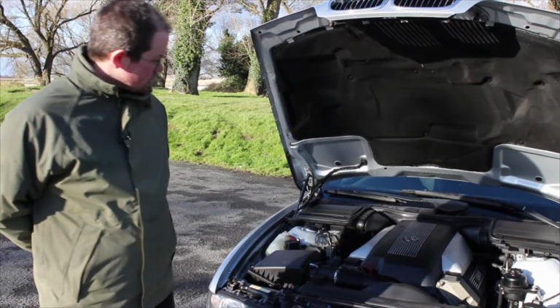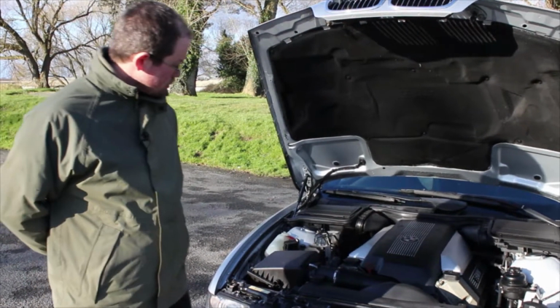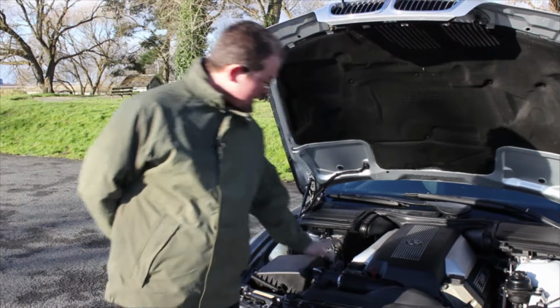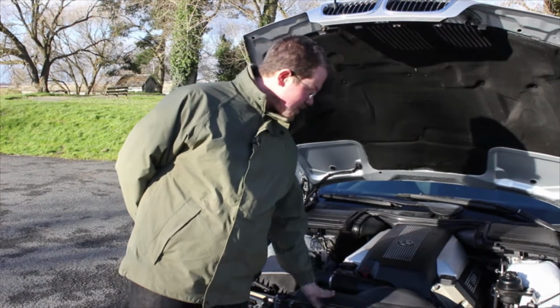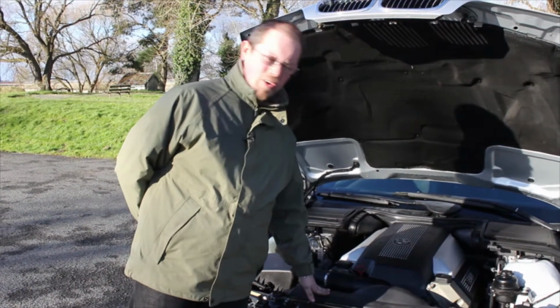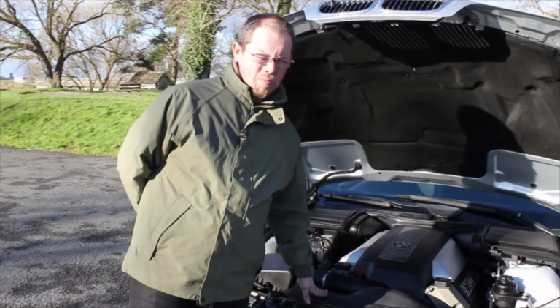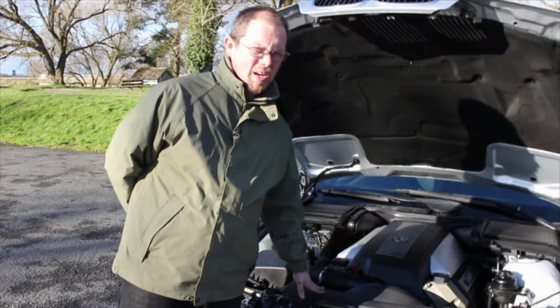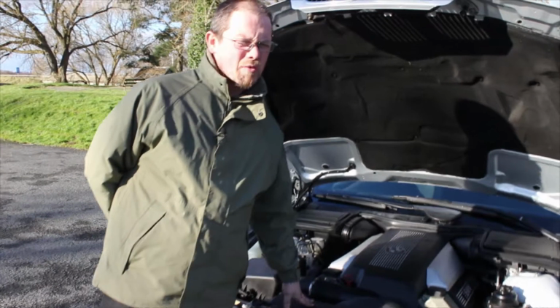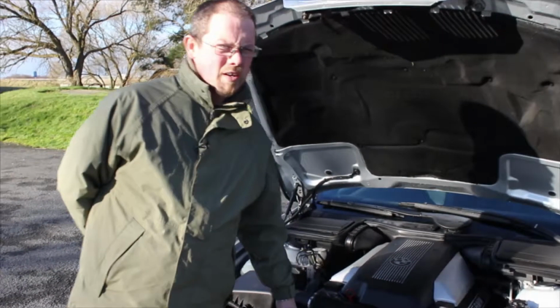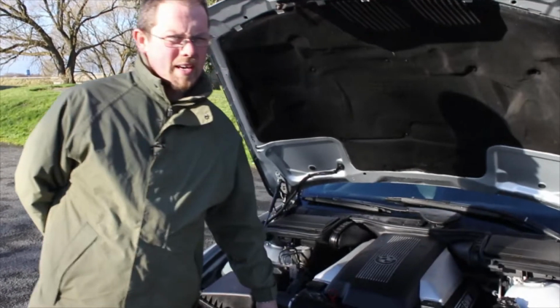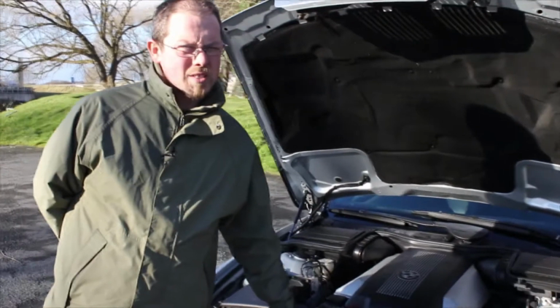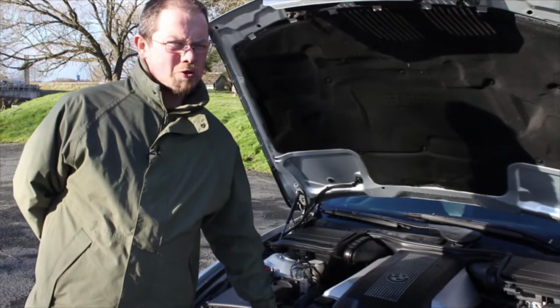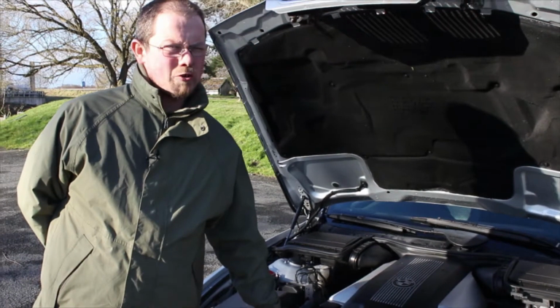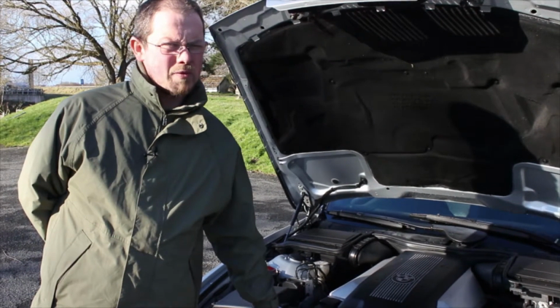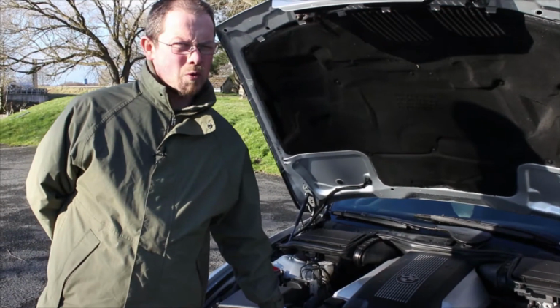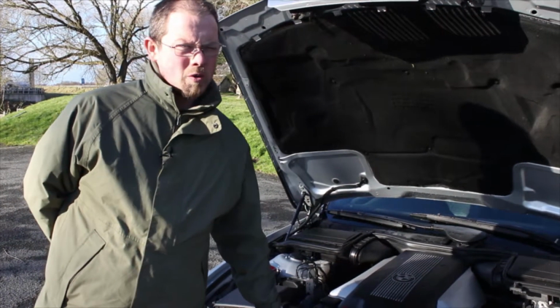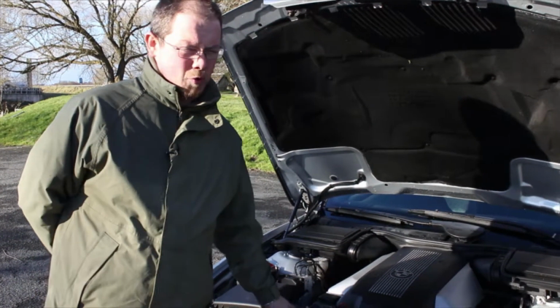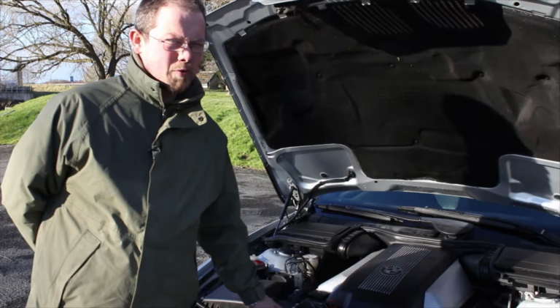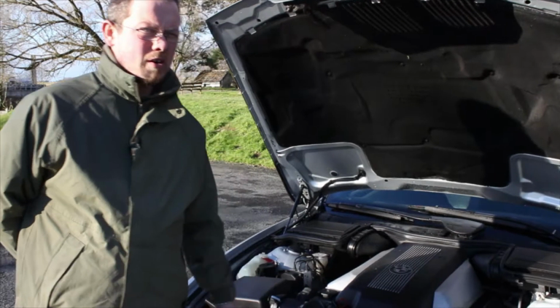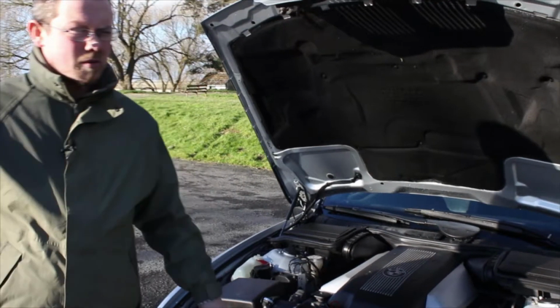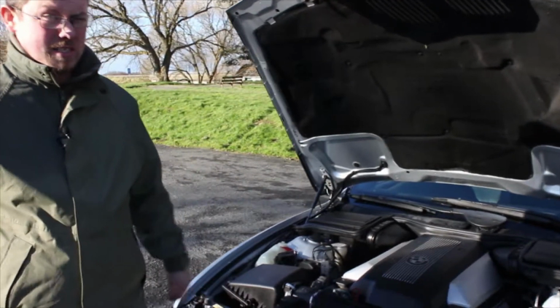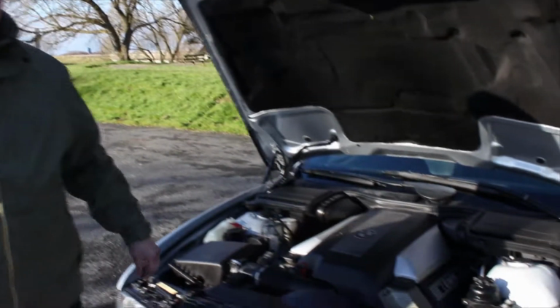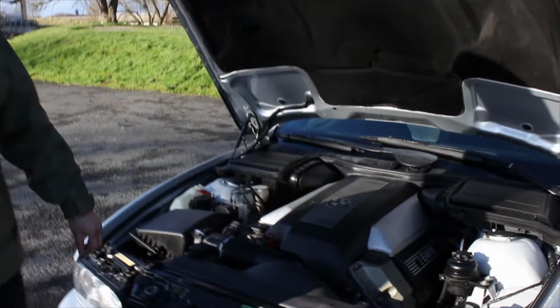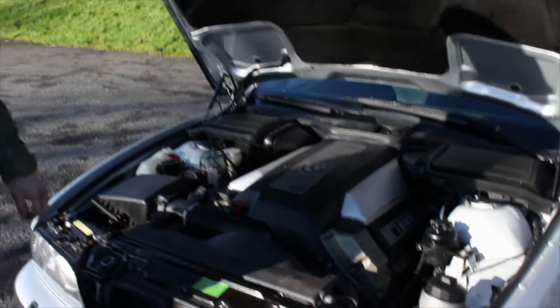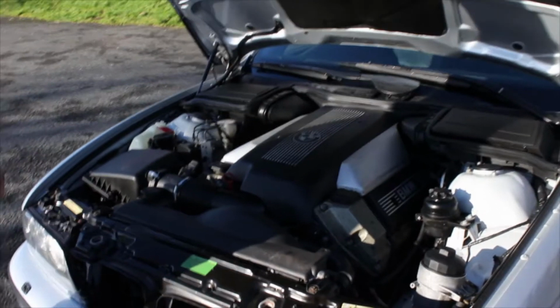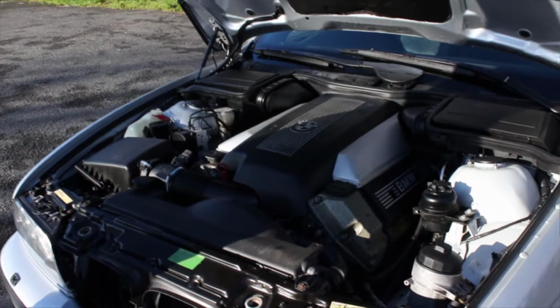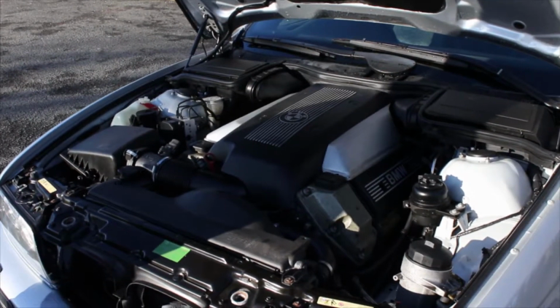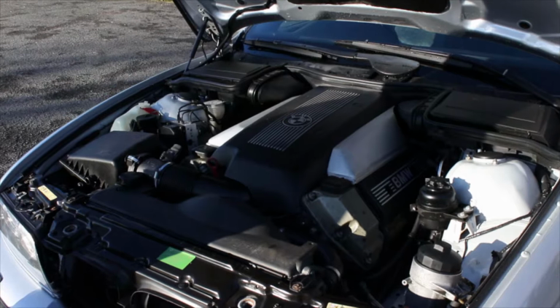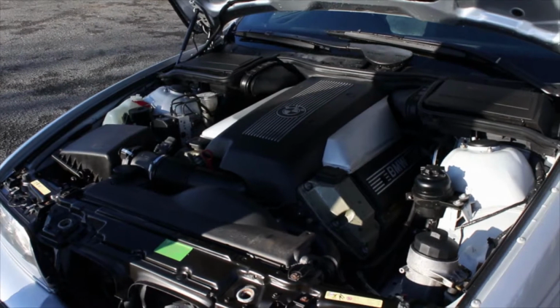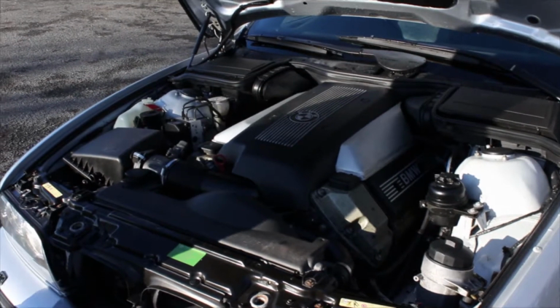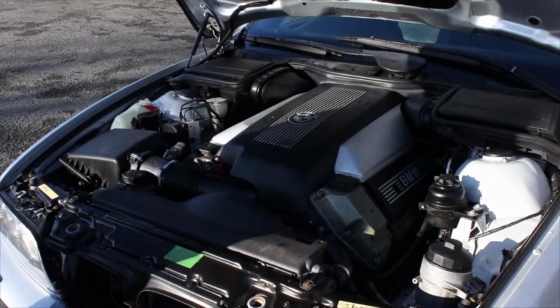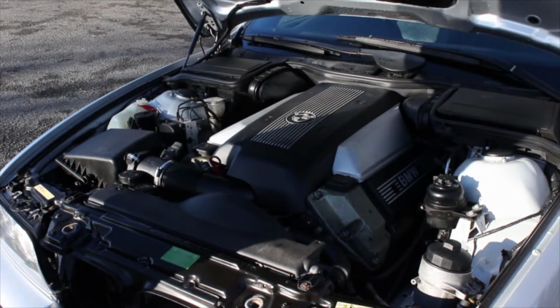So we'll start with the engine. The engine is in great shape. We have here a M62TU B44, which is a 4.4 litre V8 which makes 286hp and 440Nm of torque.